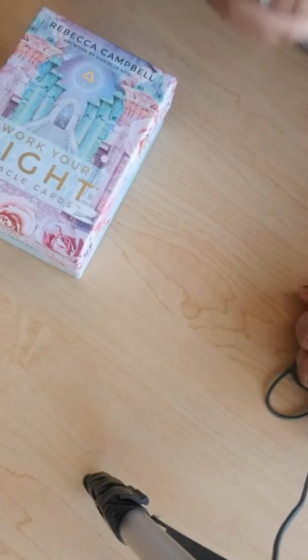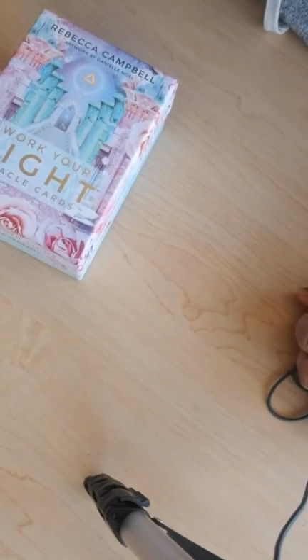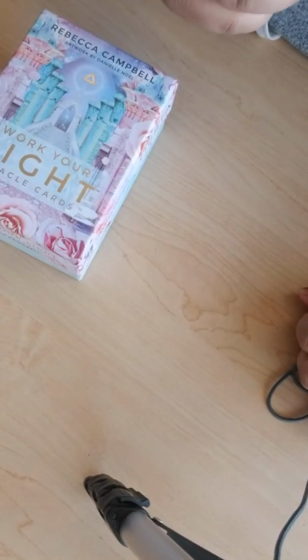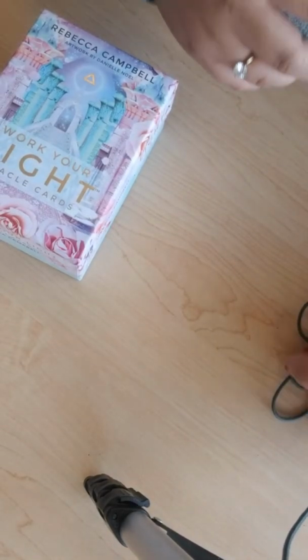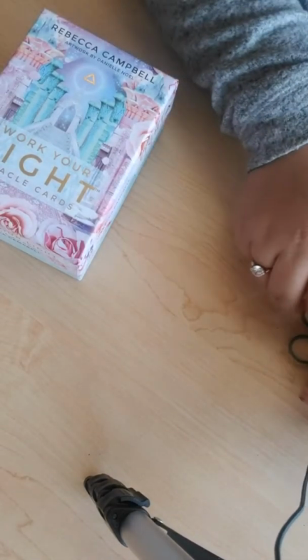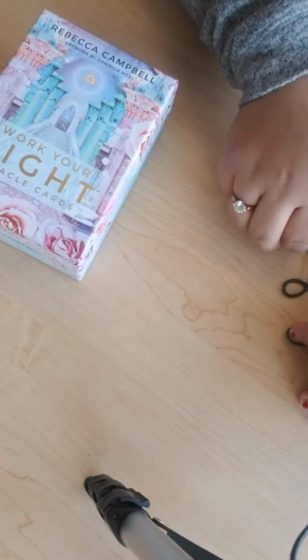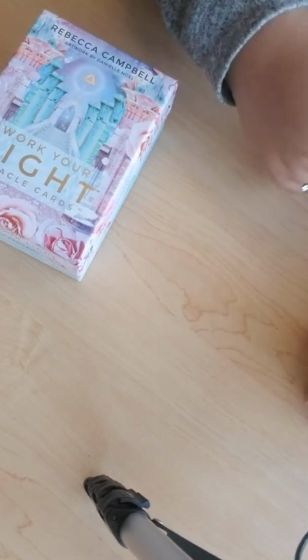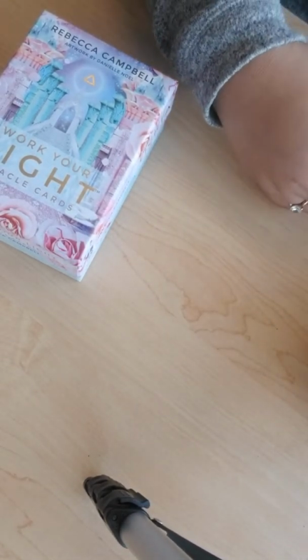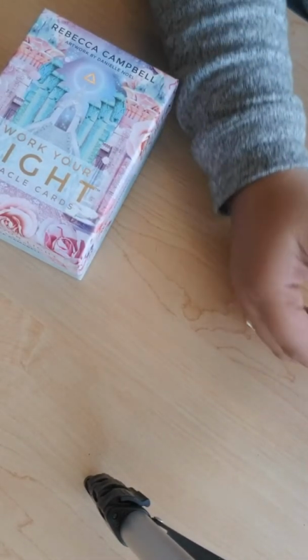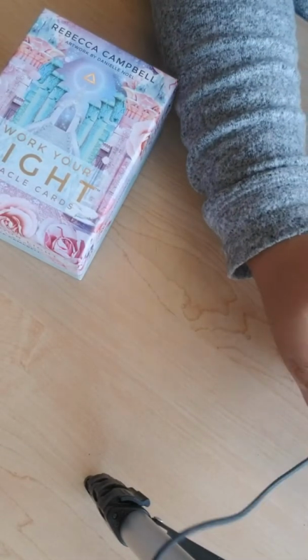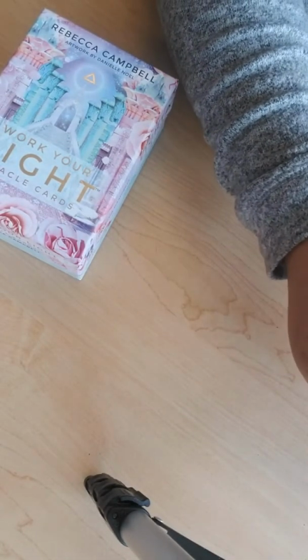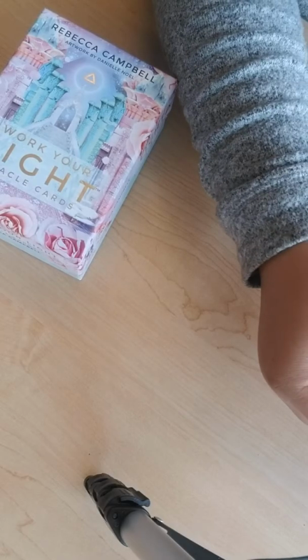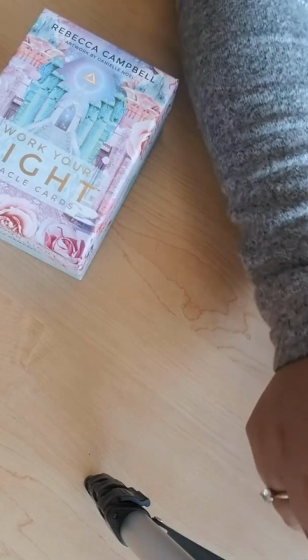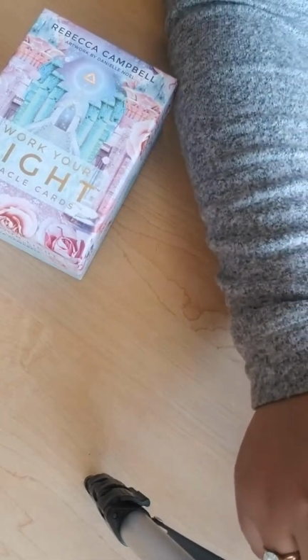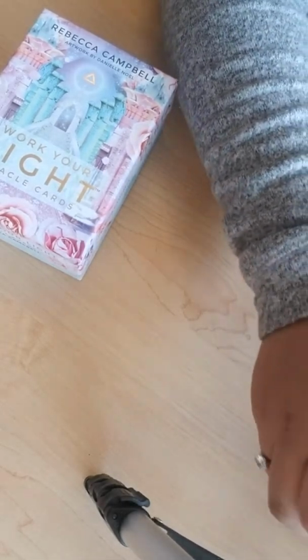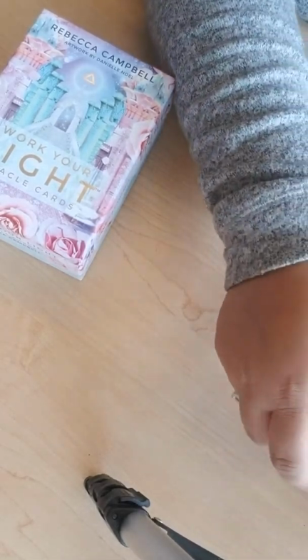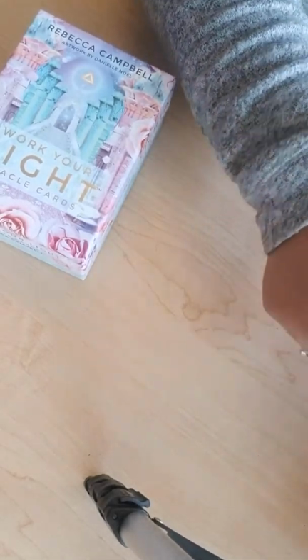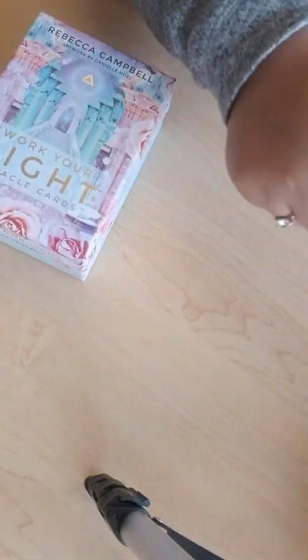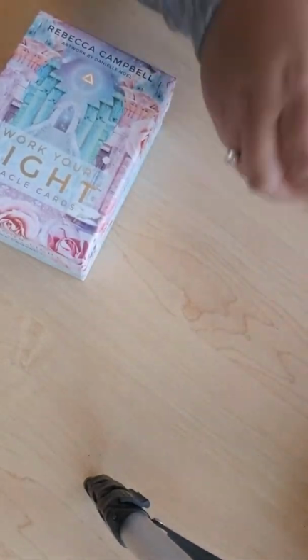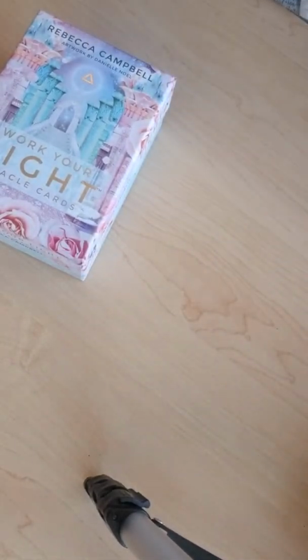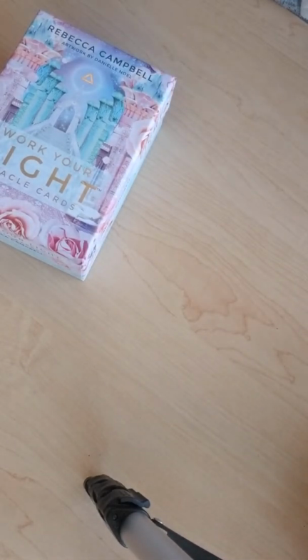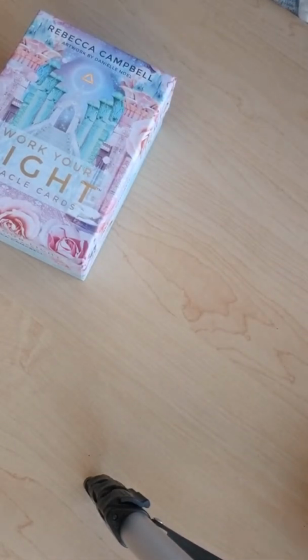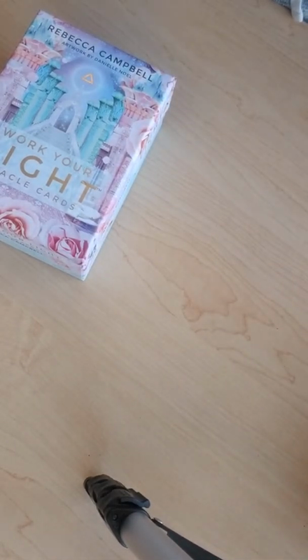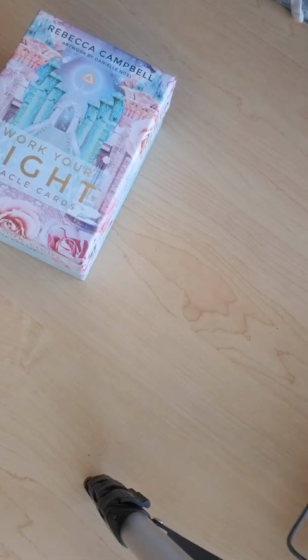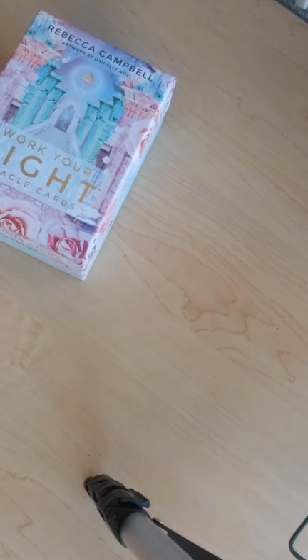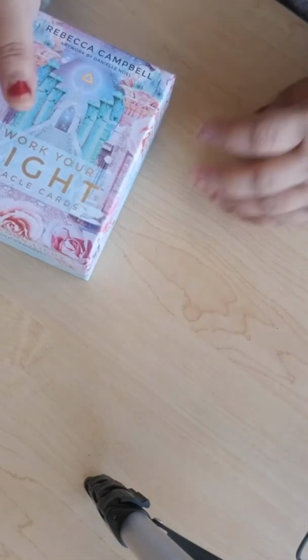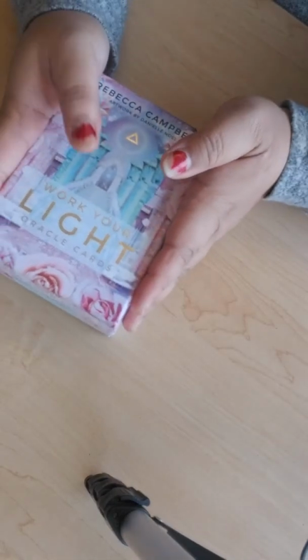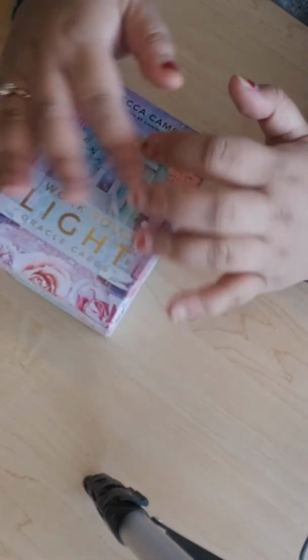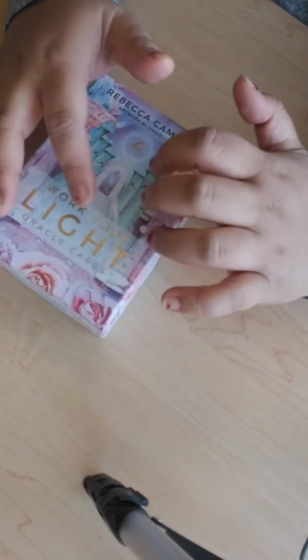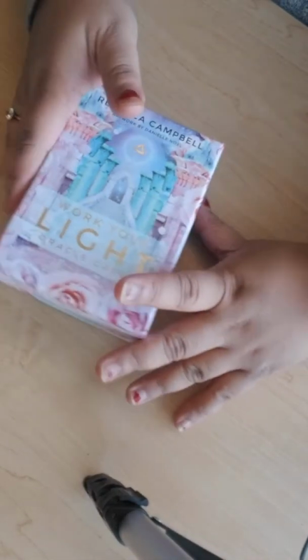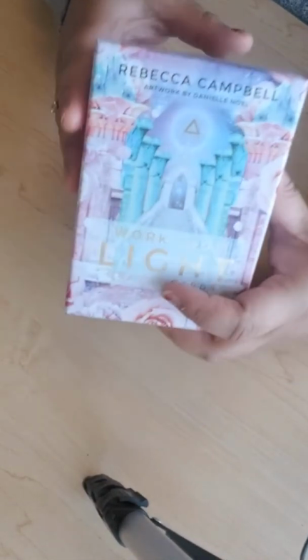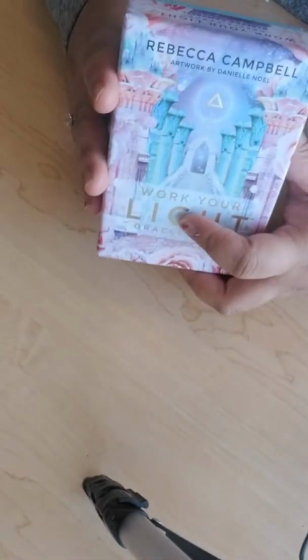Good morning everyone. I know it's a bit loud but I am on campus, so excuse the background noise. I'm gonna be speaking through the earphone mic, but I was really excited to show you guys this.